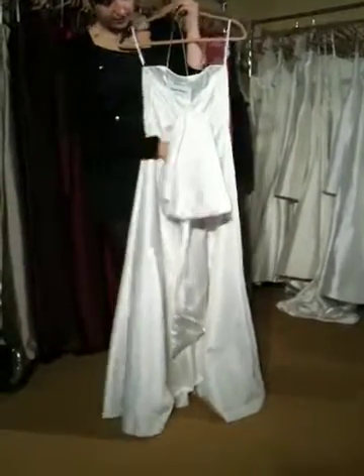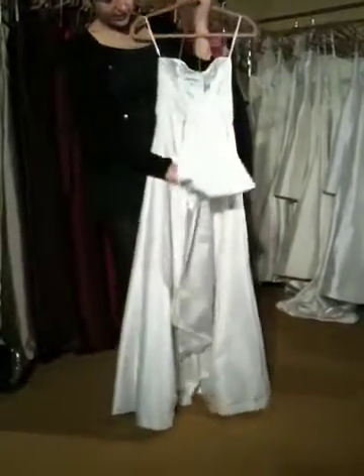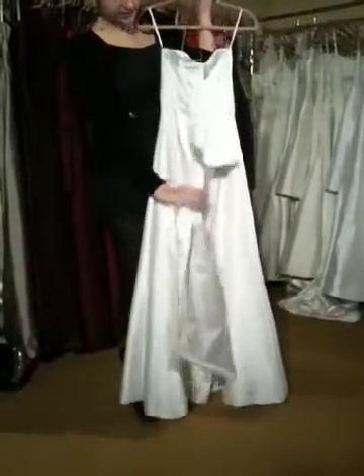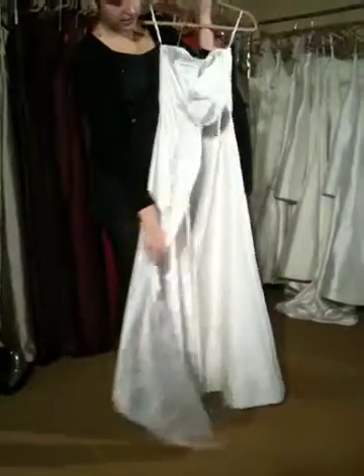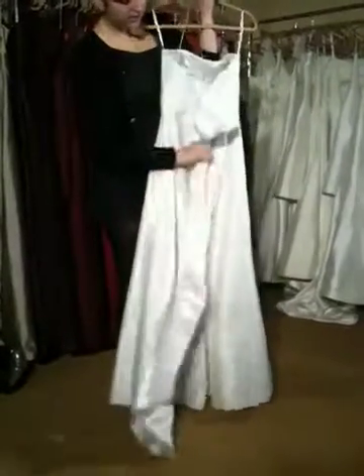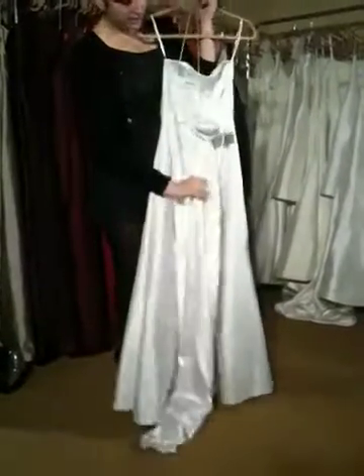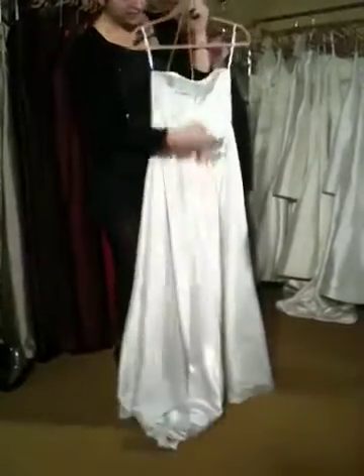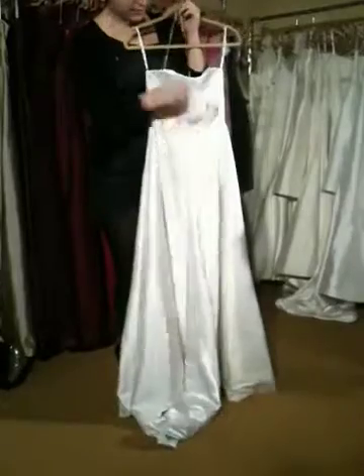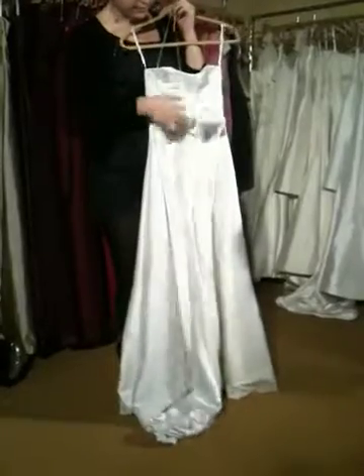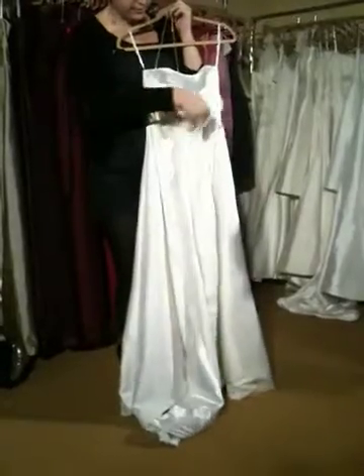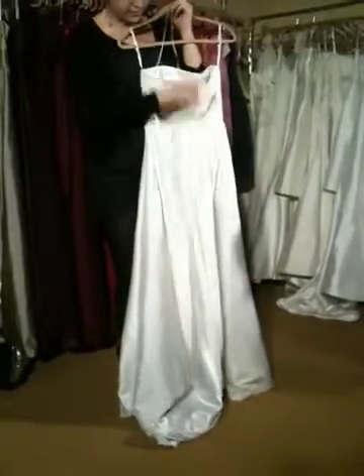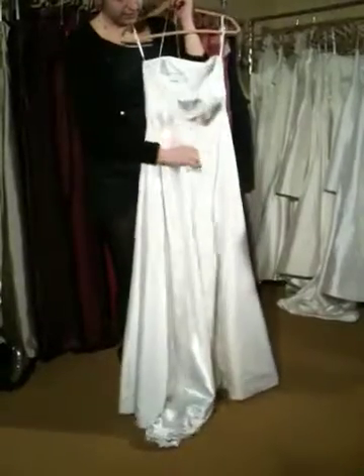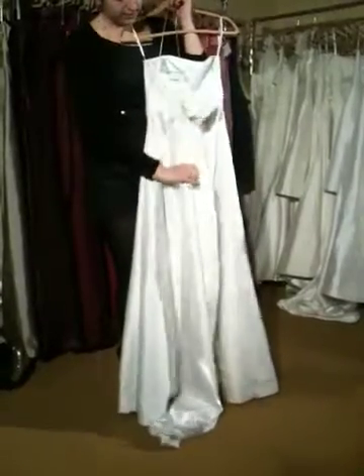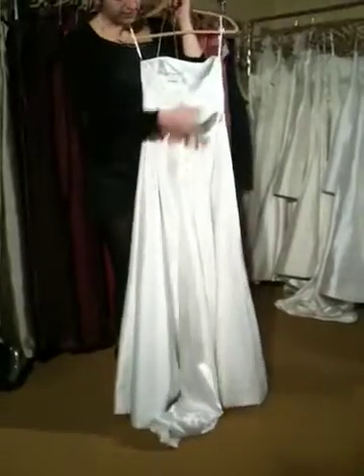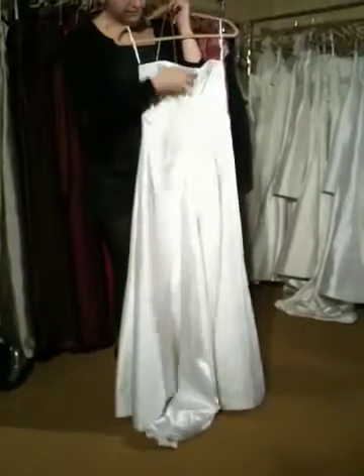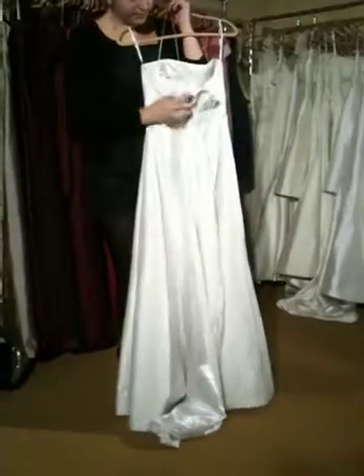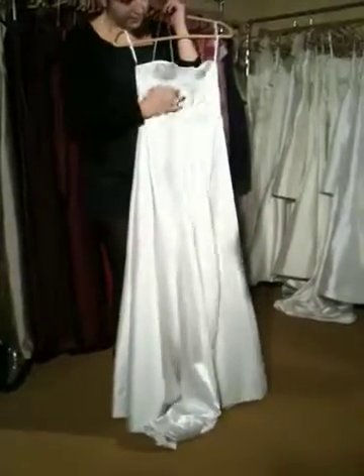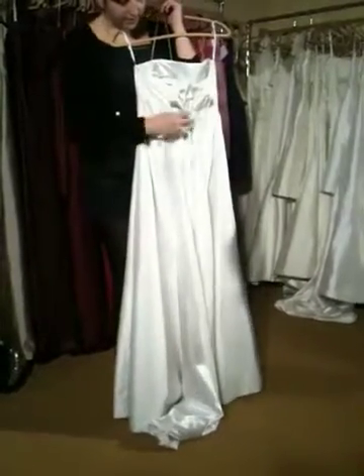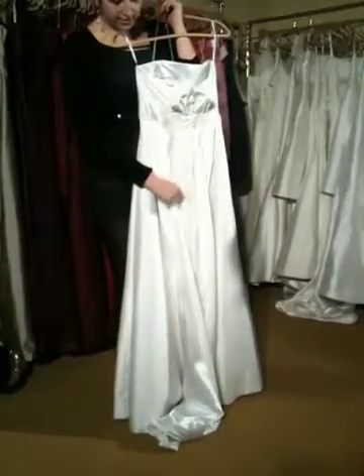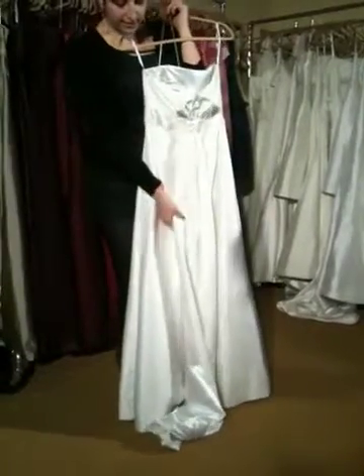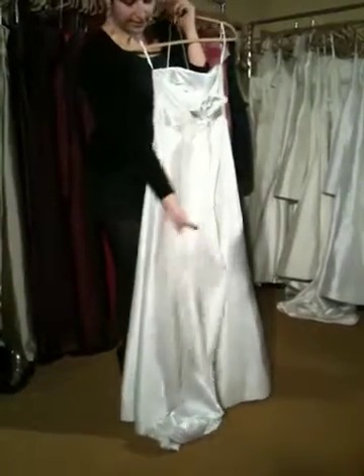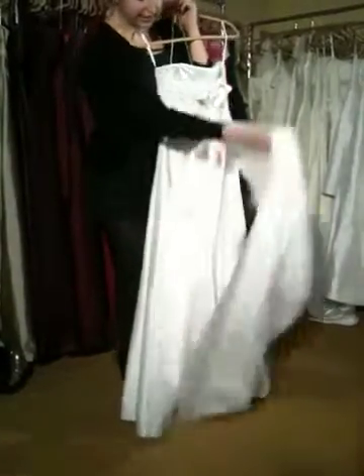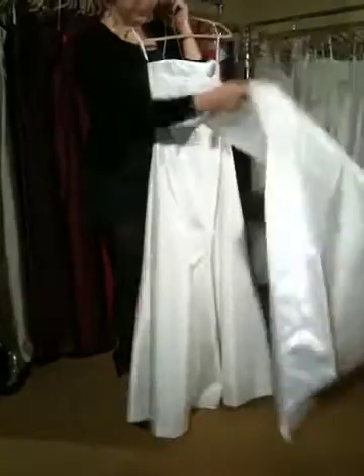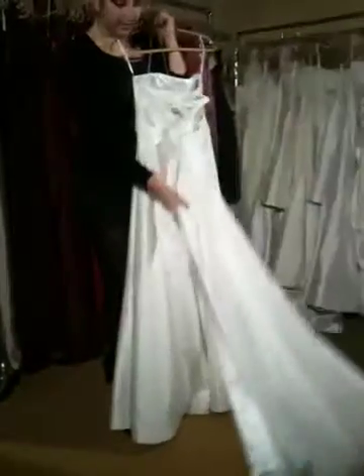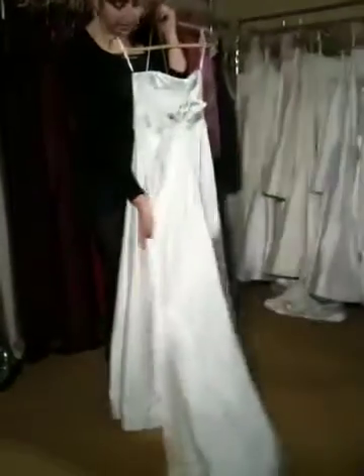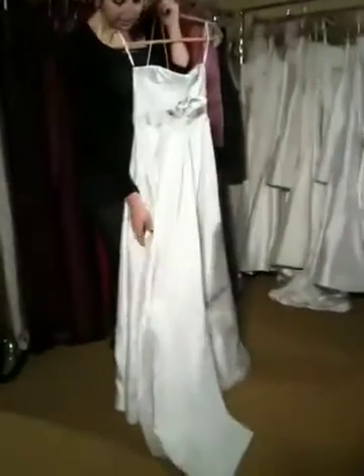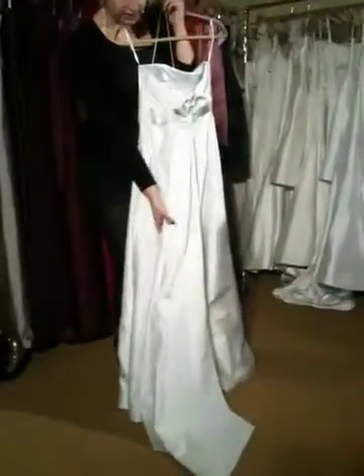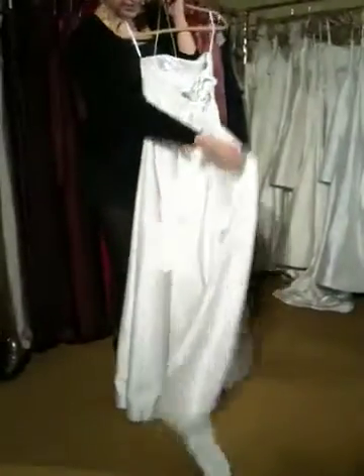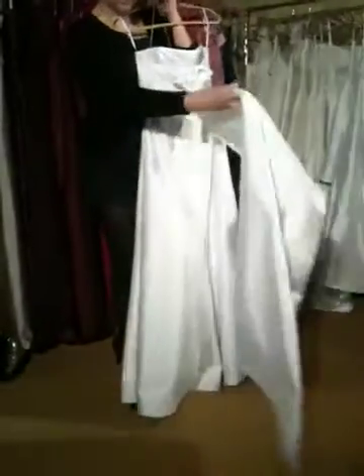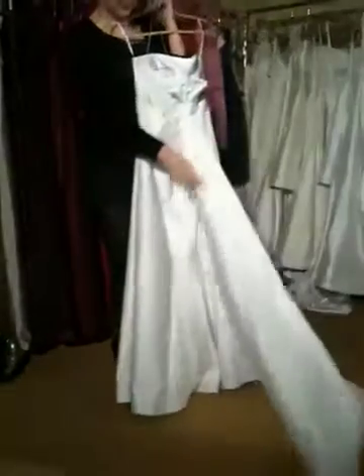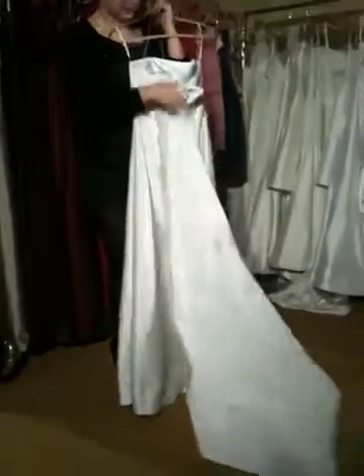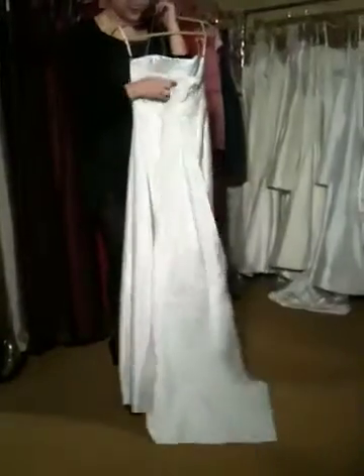We've also had girls just do a little bit of a poof and pin a brooch there, so that way they still have a little bit of a train and a little detailing up here.